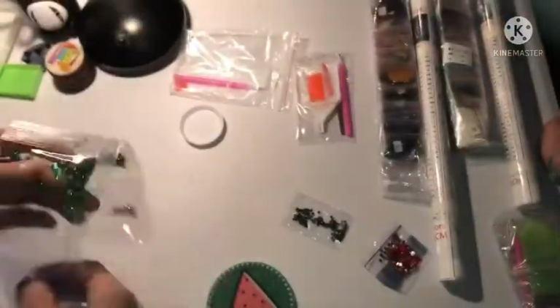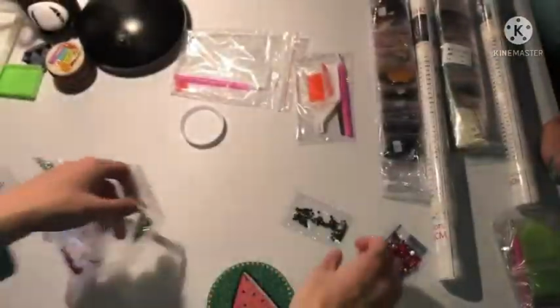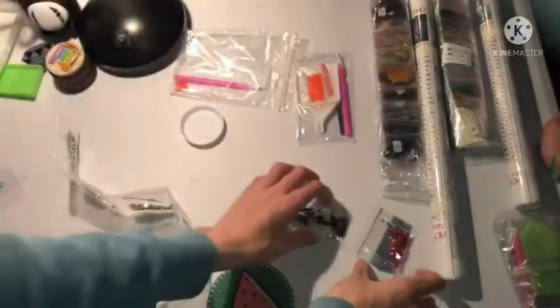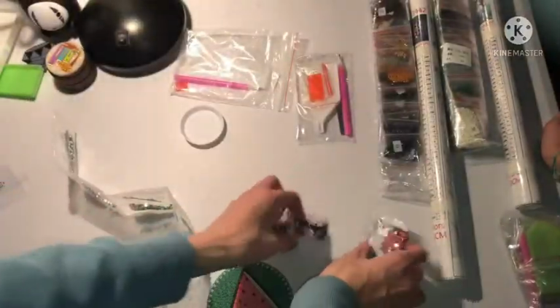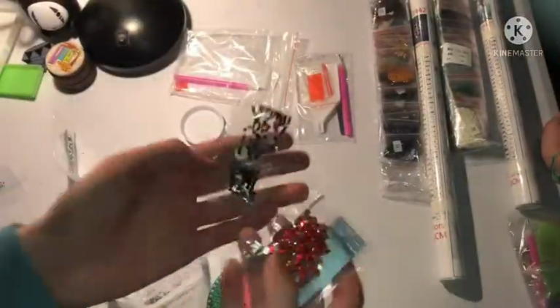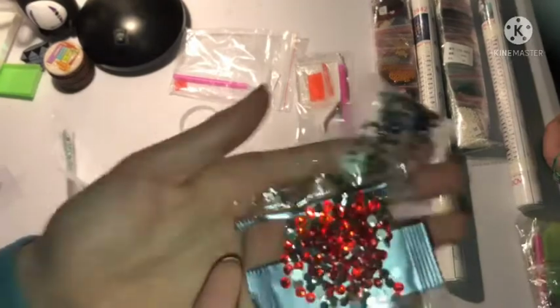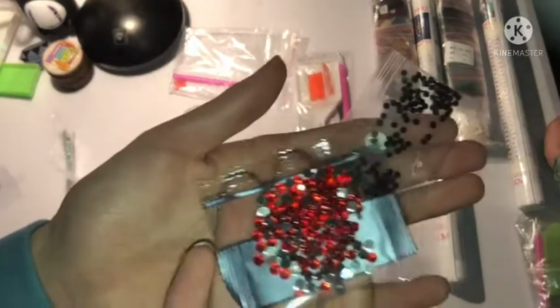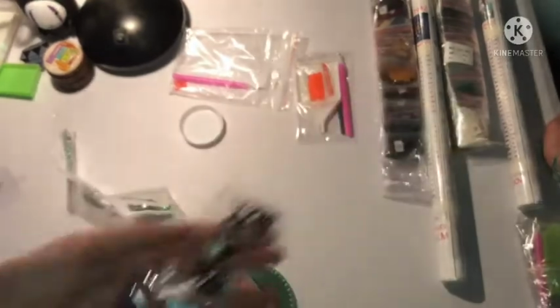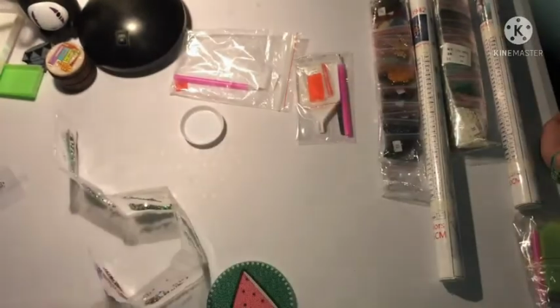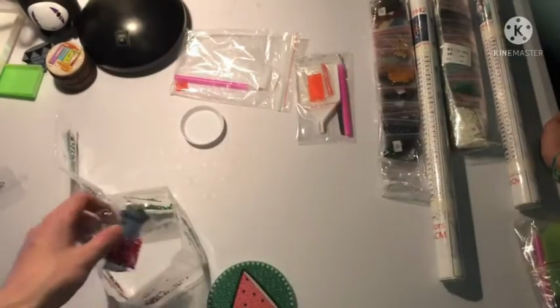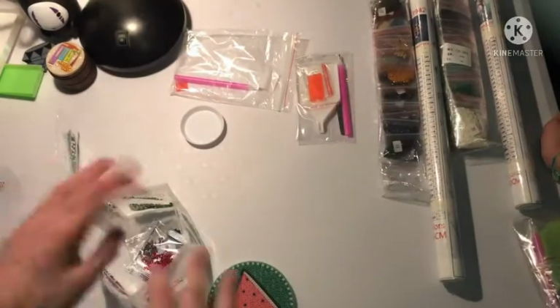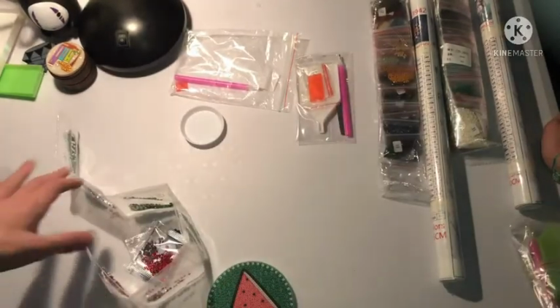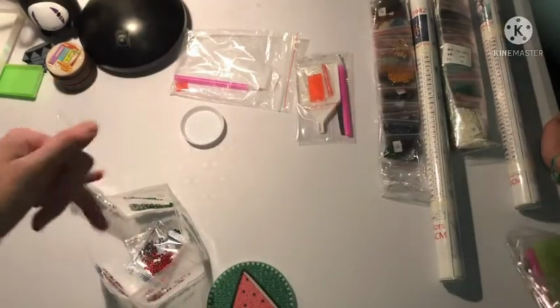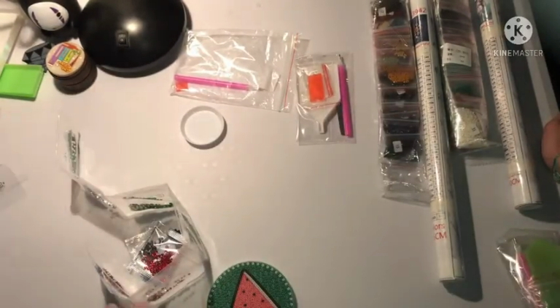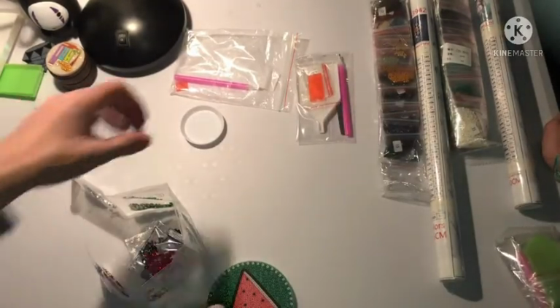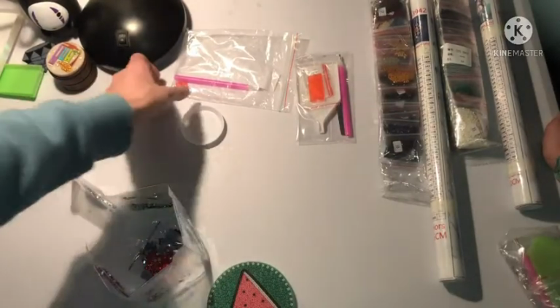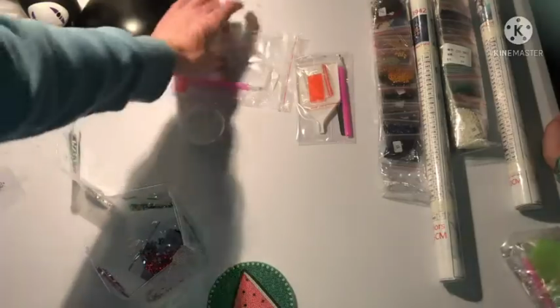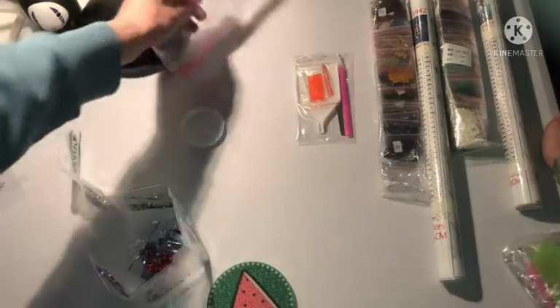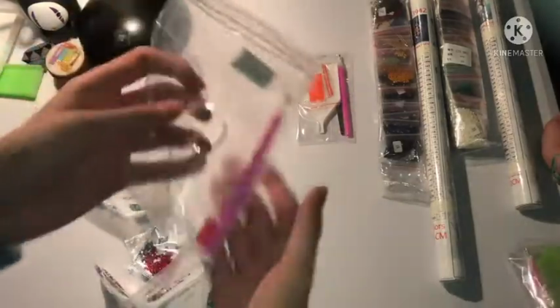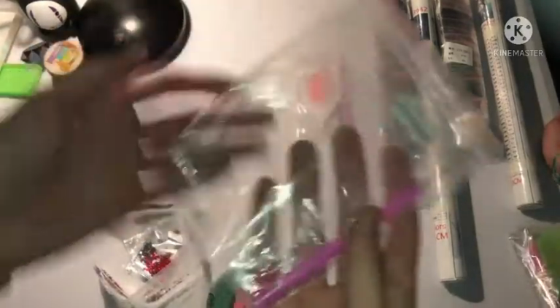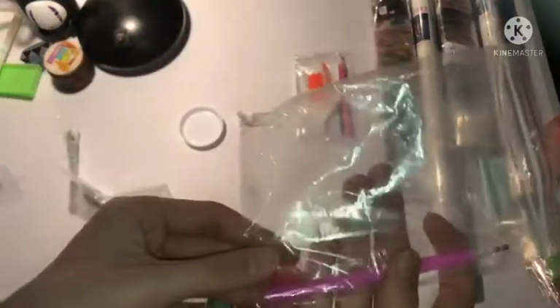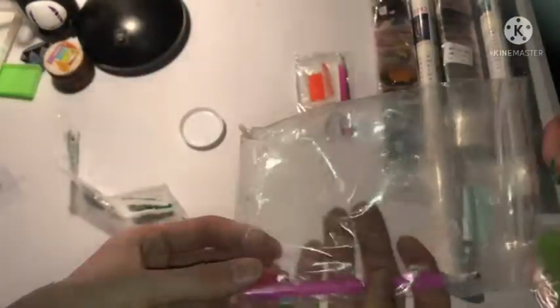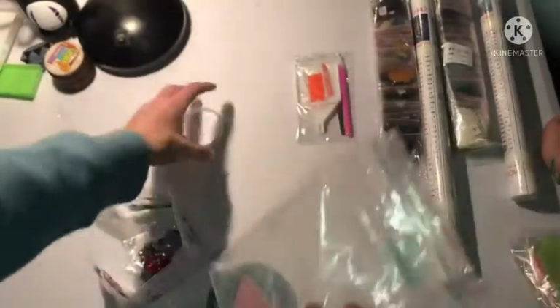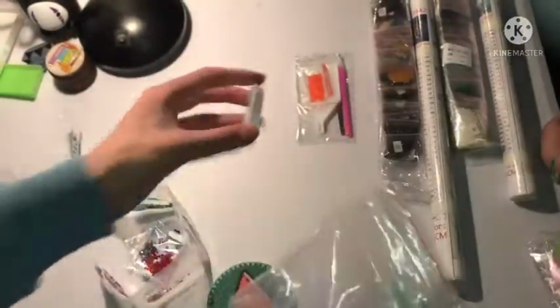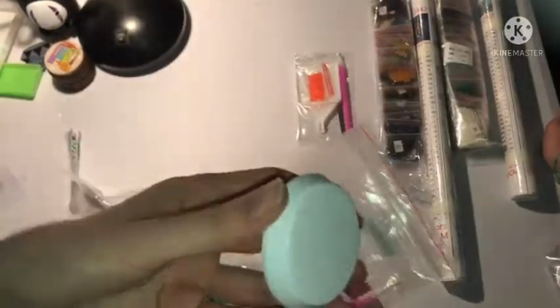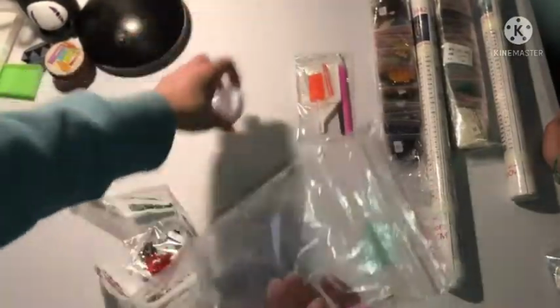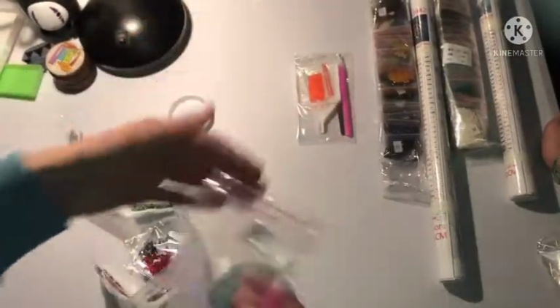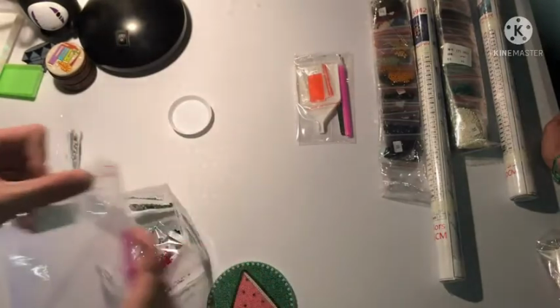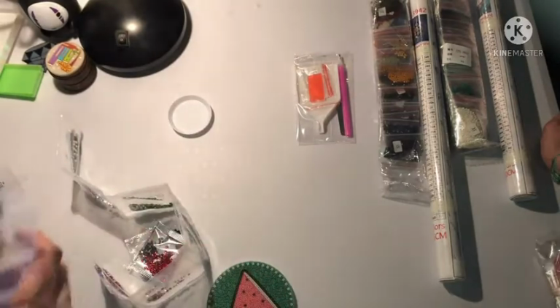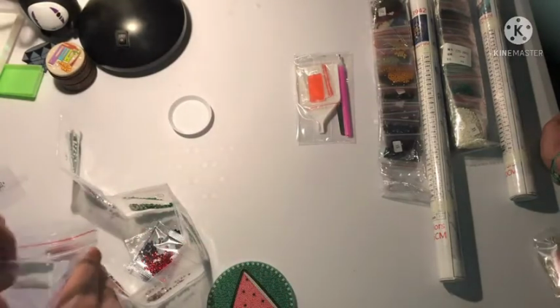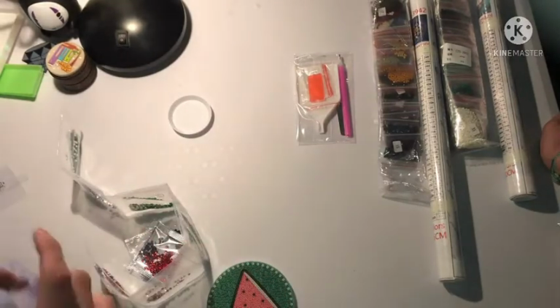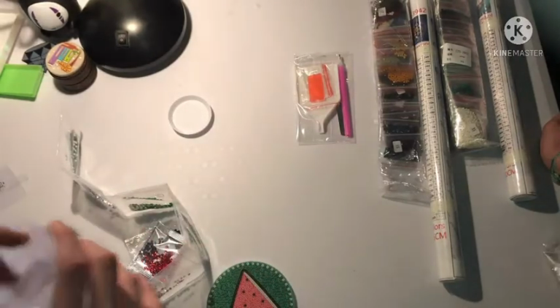And then we have two more colors: black and red. Comes with the same toolkit as the last one, and a little tray thingy for your diamonds. I like those trays a lot — I'm going to use those for my special drills.